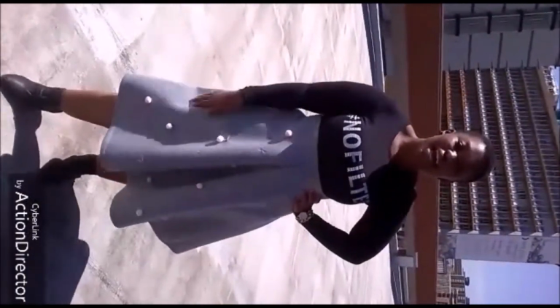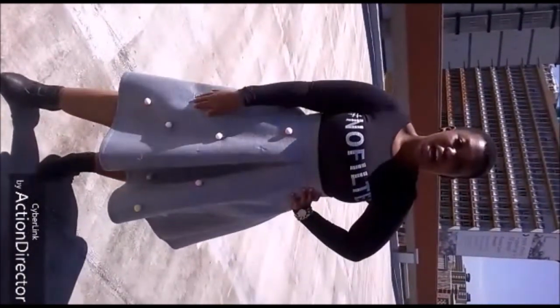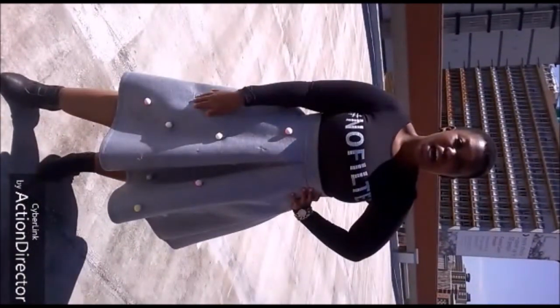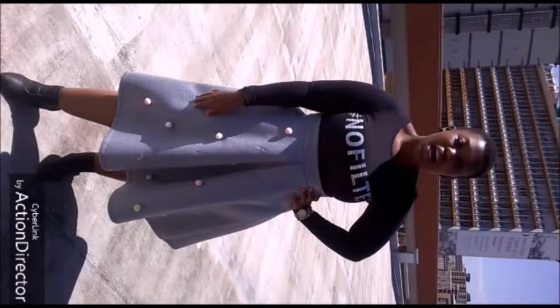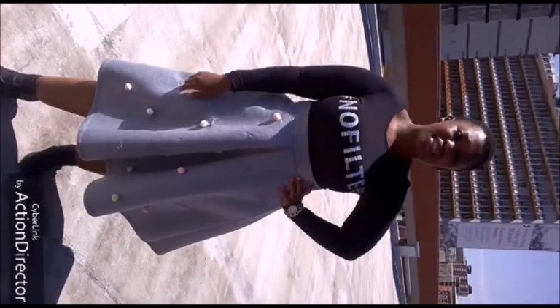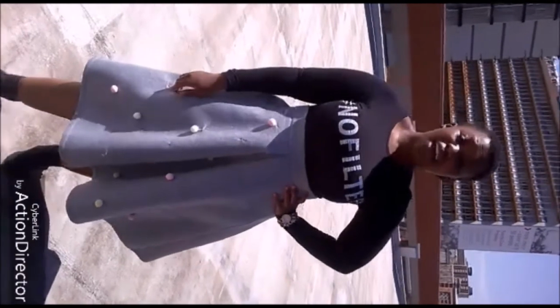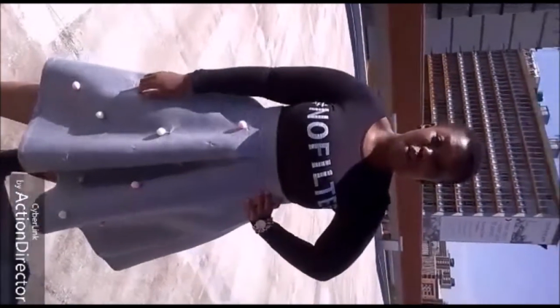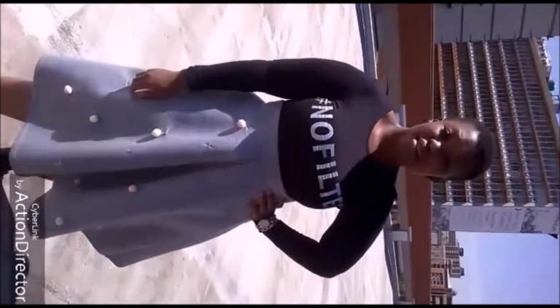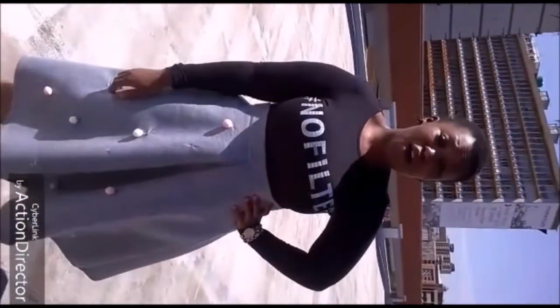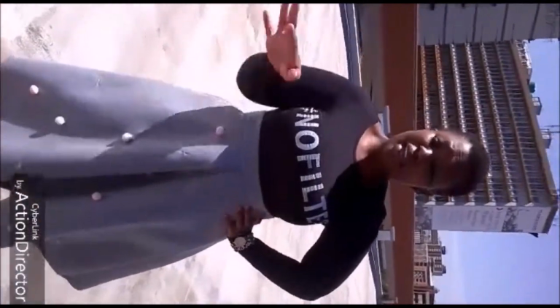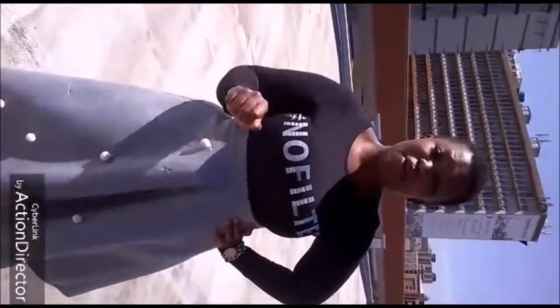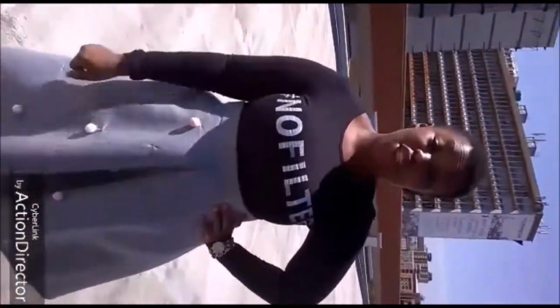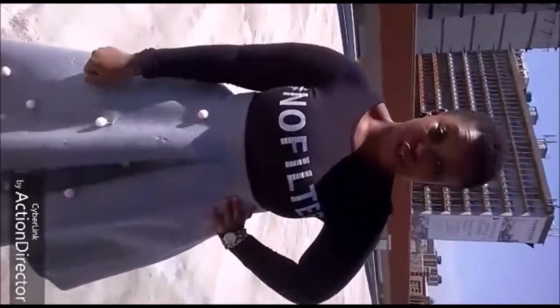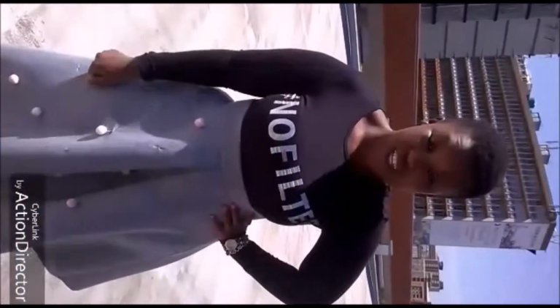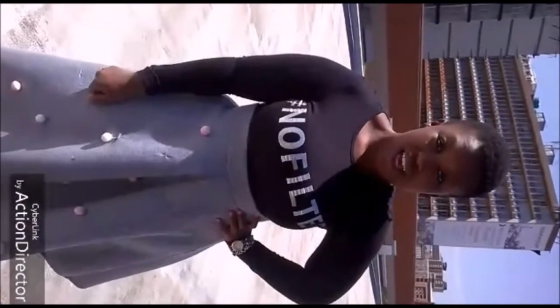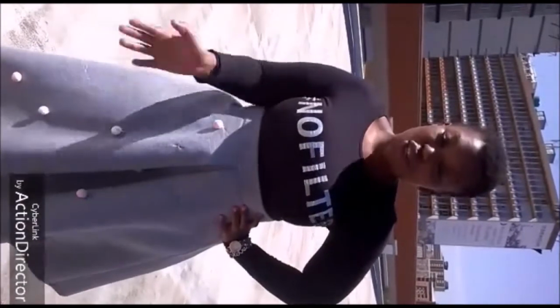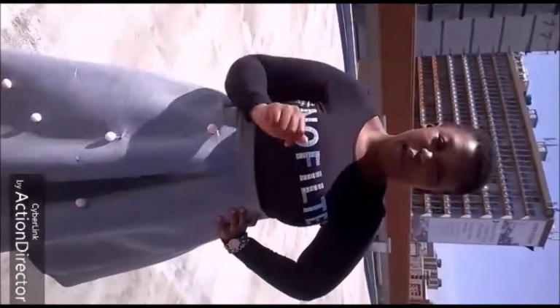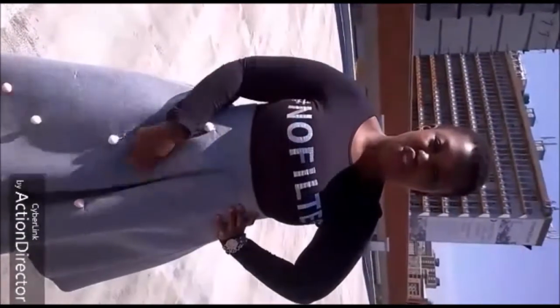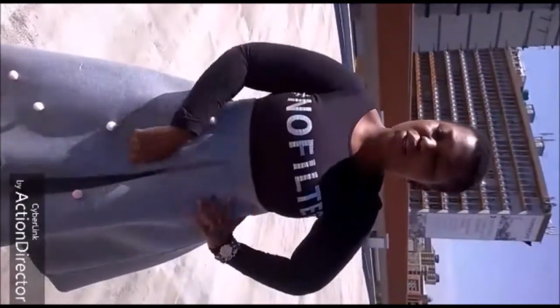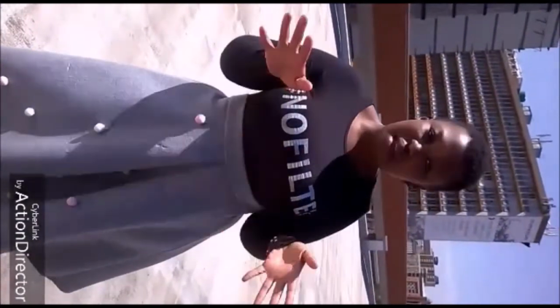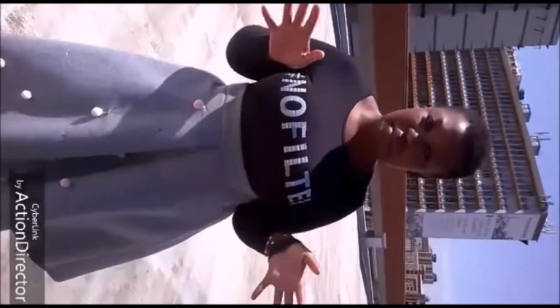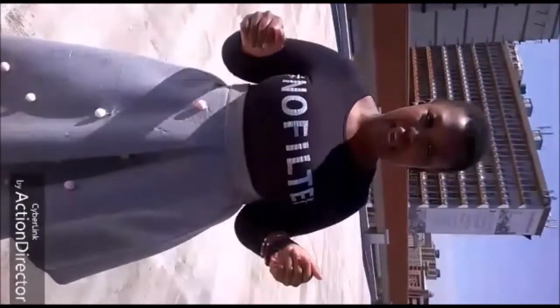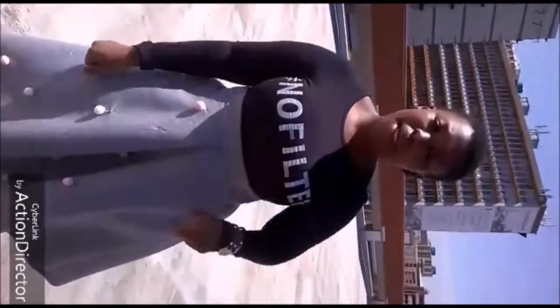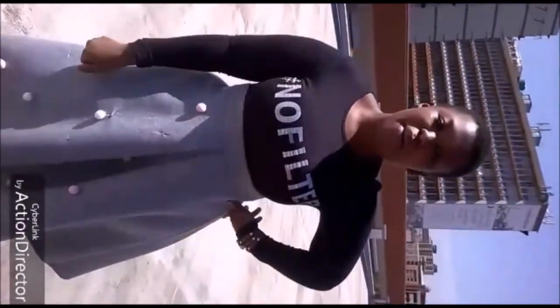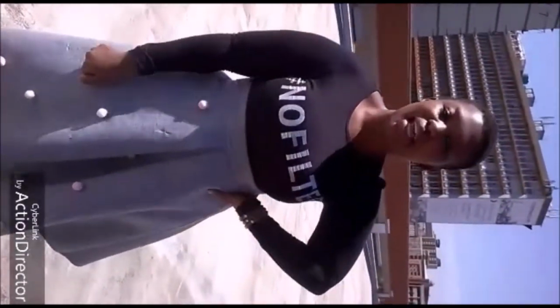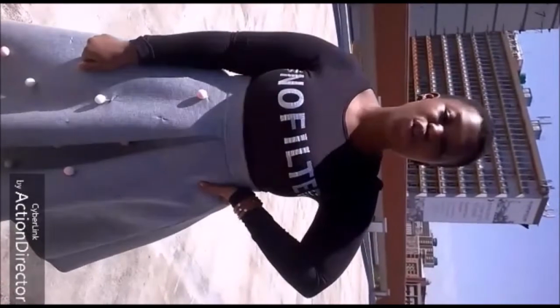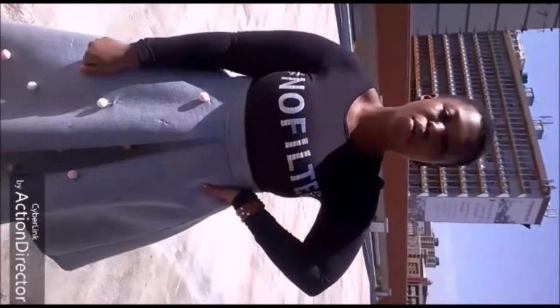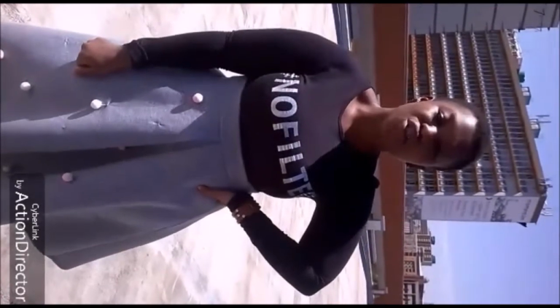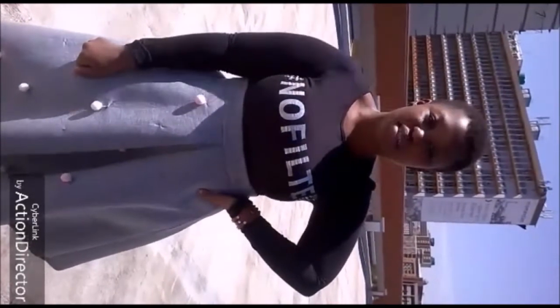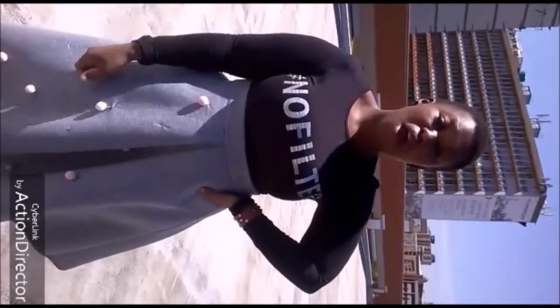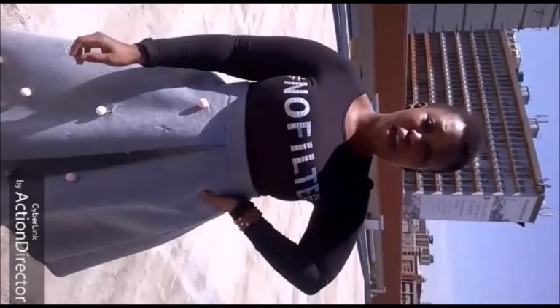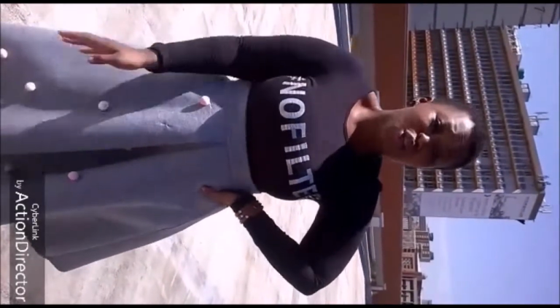This is another winter look — a gray skirt with a long sleeve black top, and I decided to put on some black ankle boots. It's a pretty comfortable look.